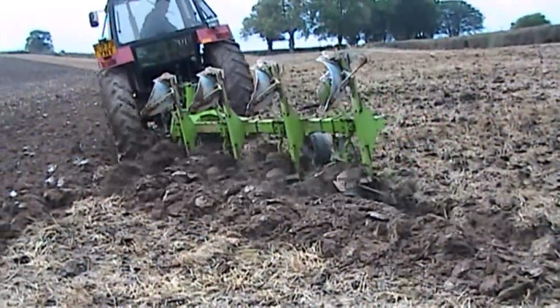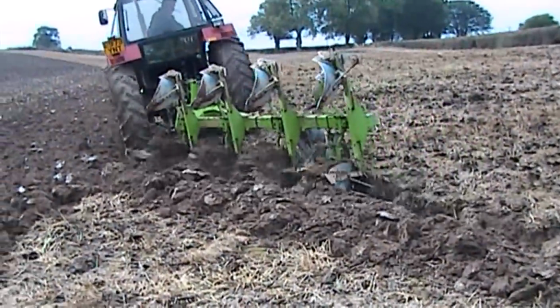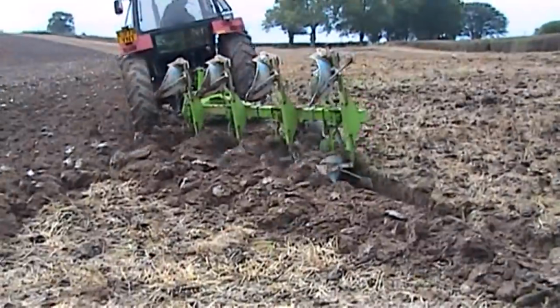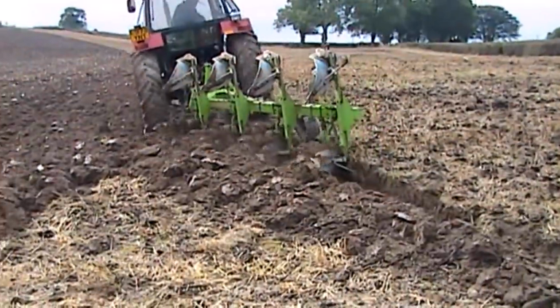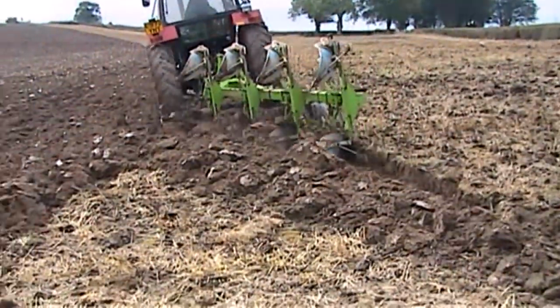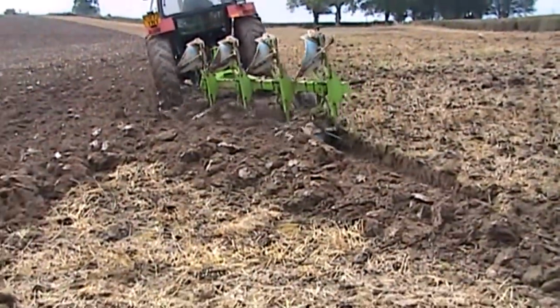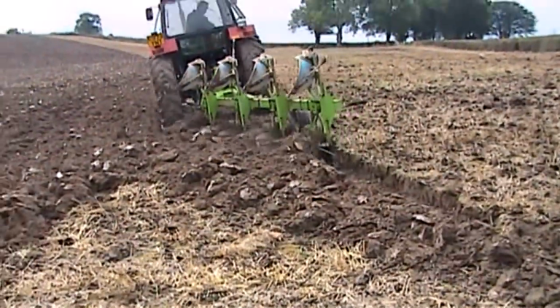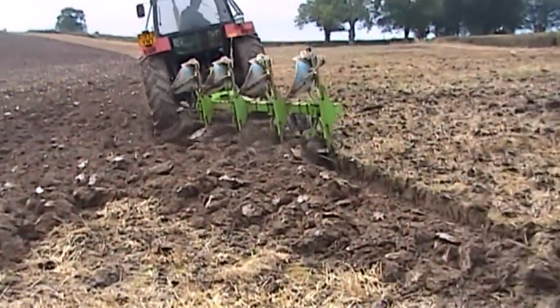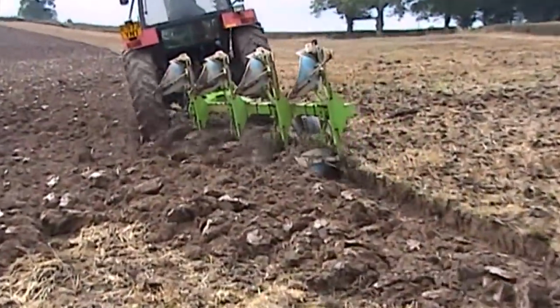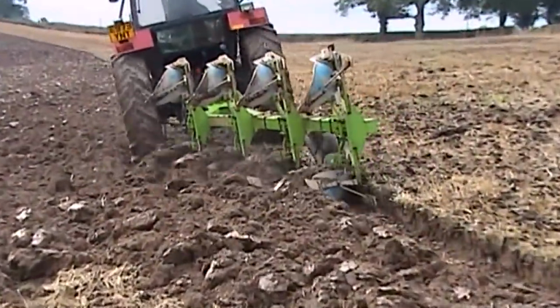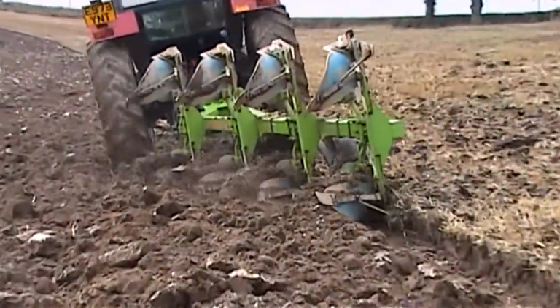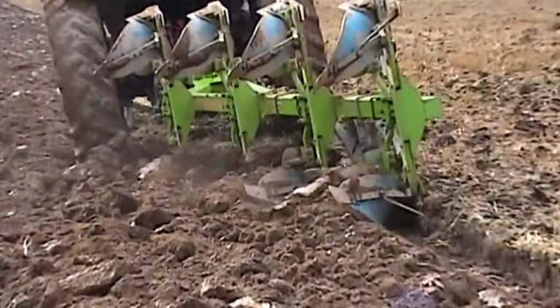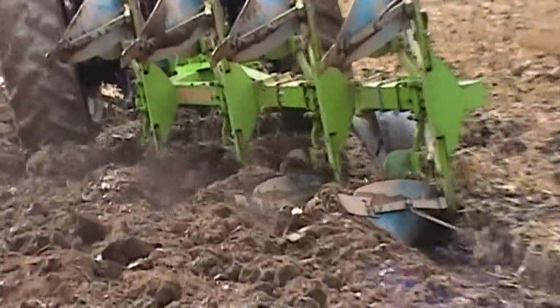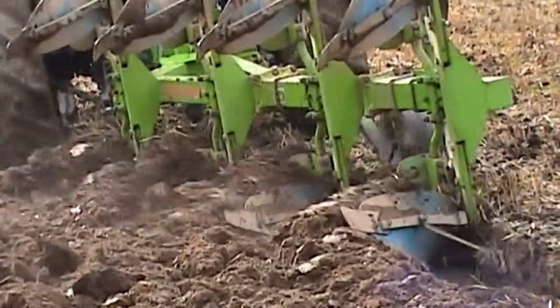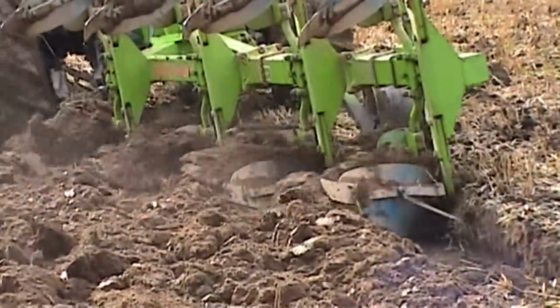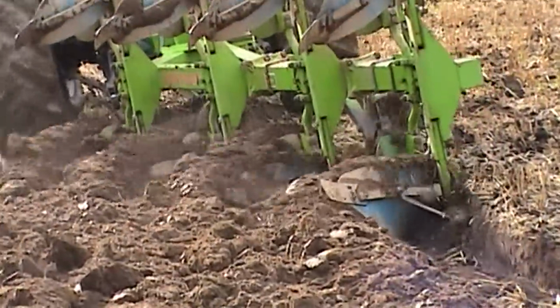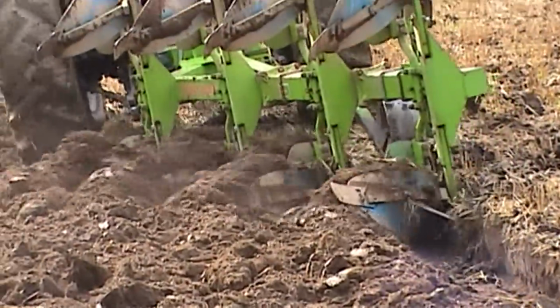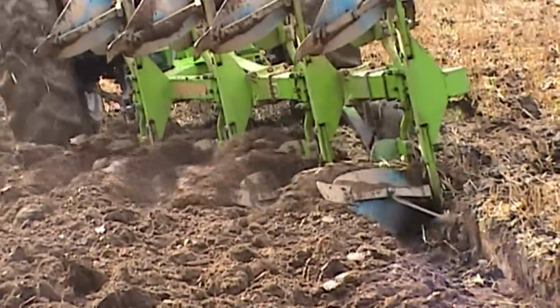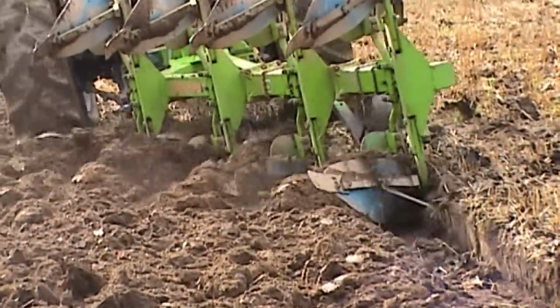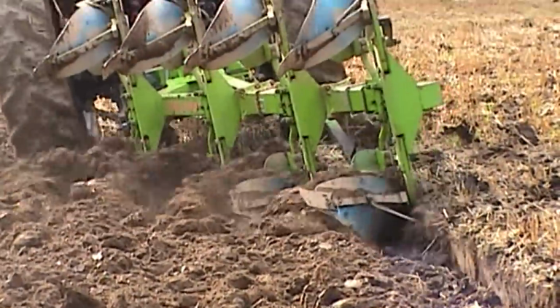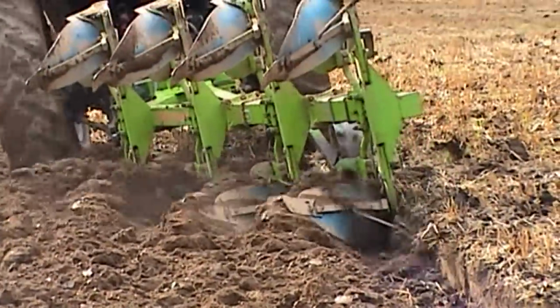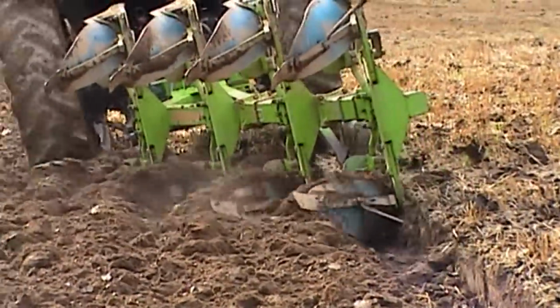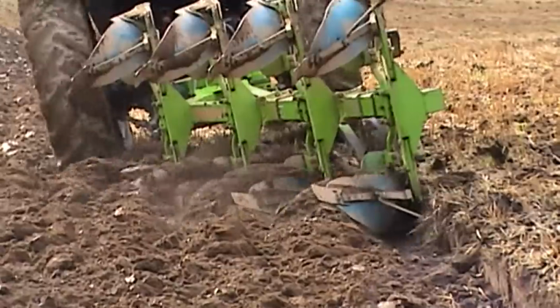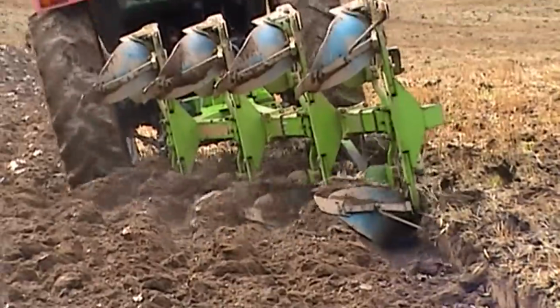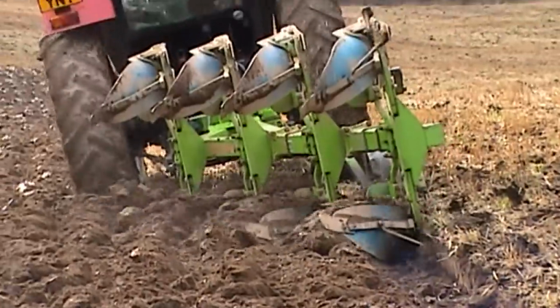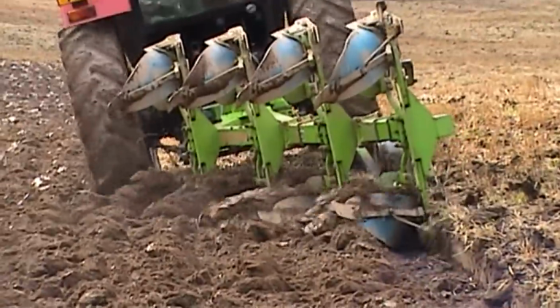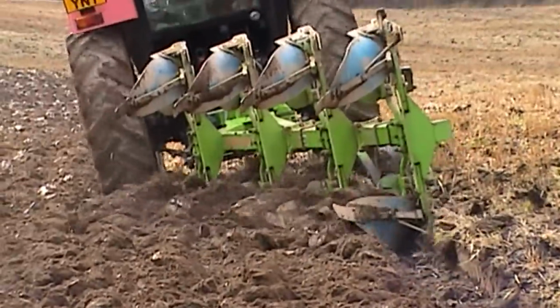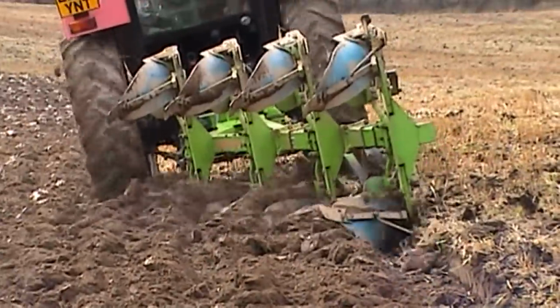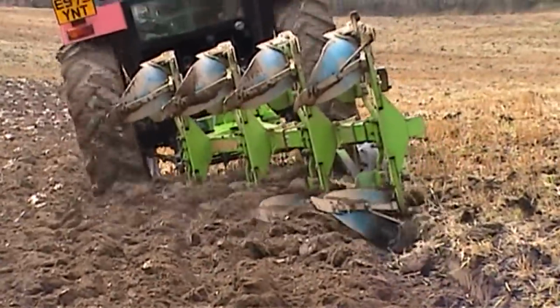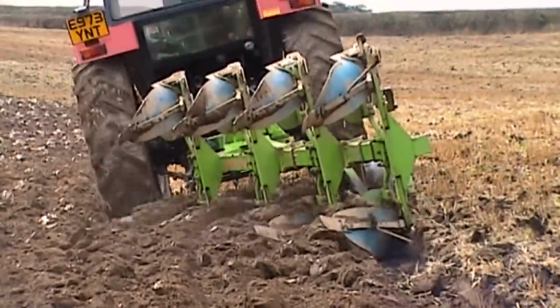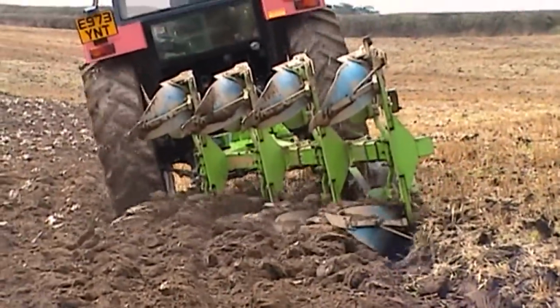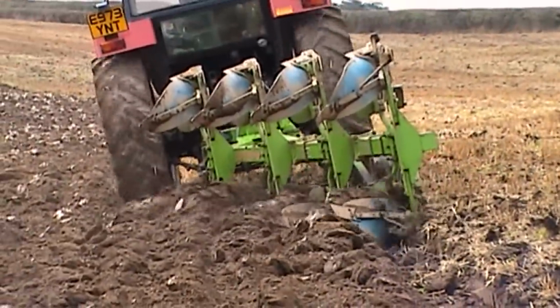Pulling back in again now, it's quite clear to see how that front furrow is a bit too deep. This is being exaggerated because it's a bank that's hanging back into the ploughing.